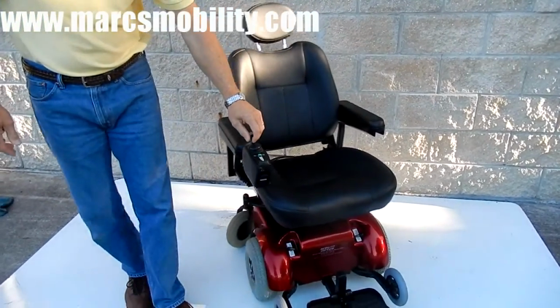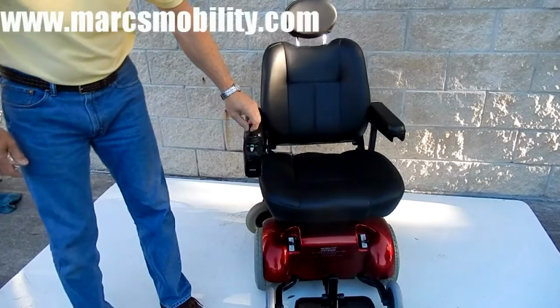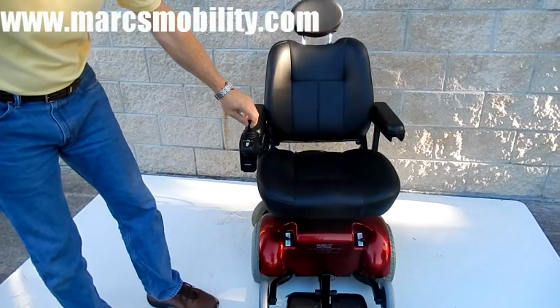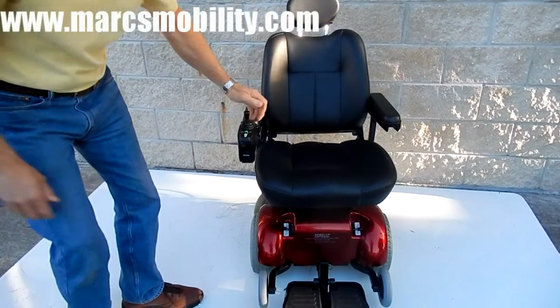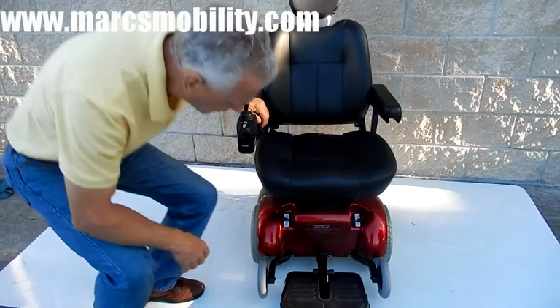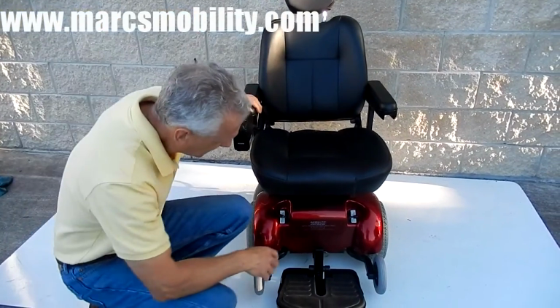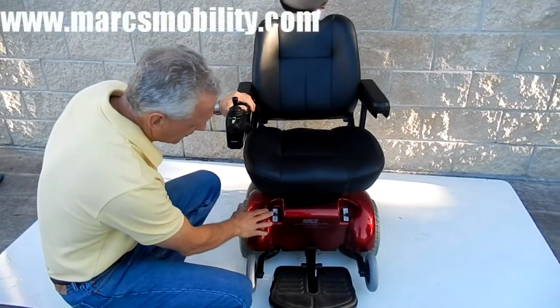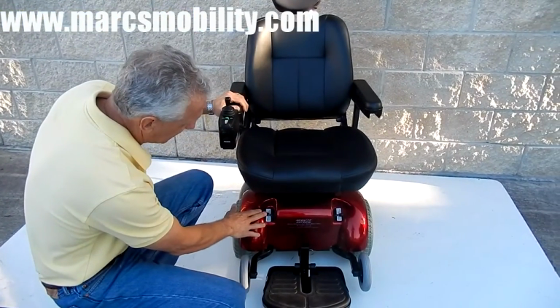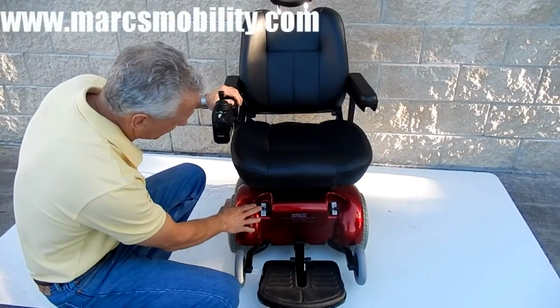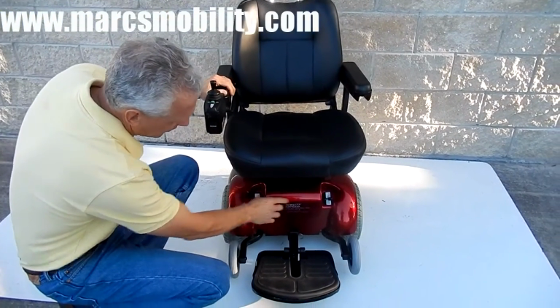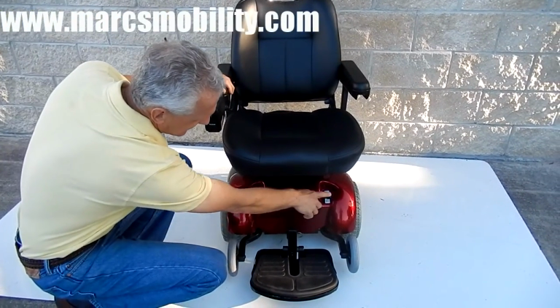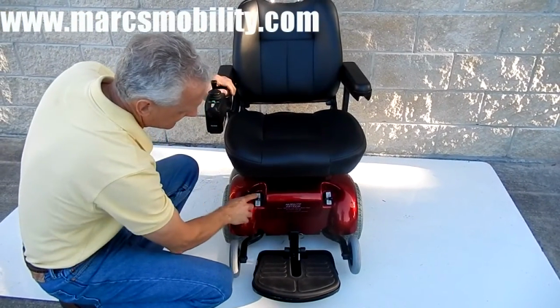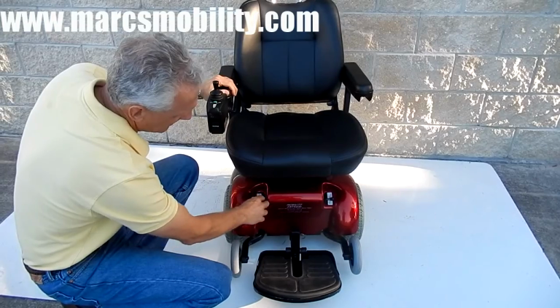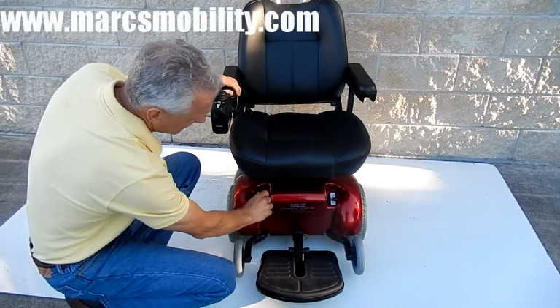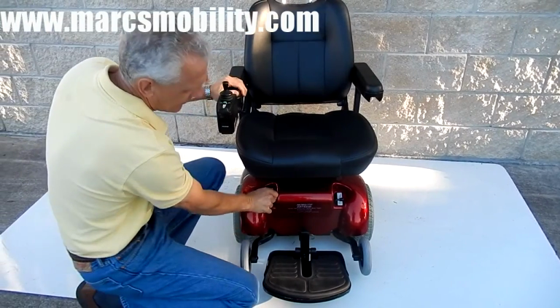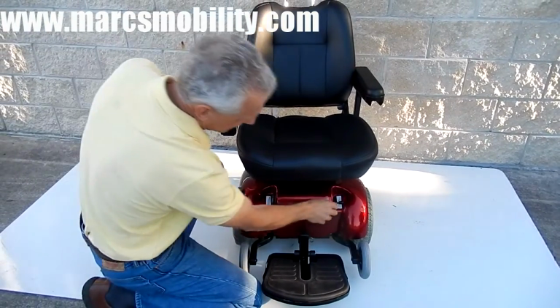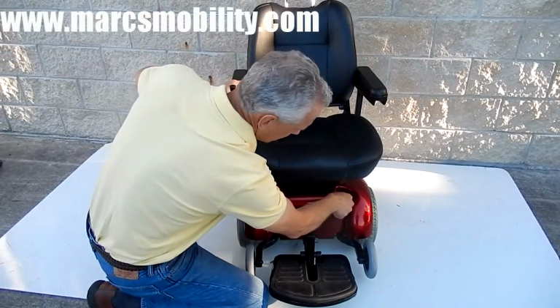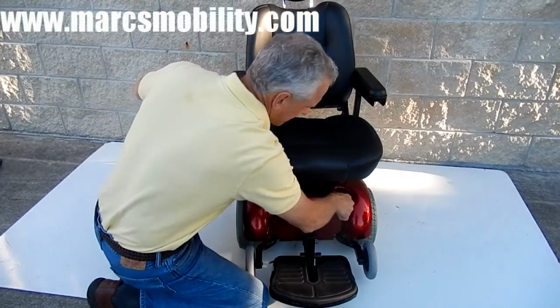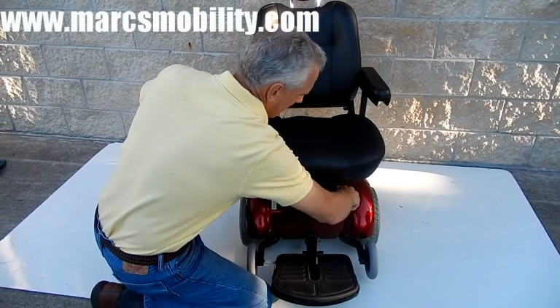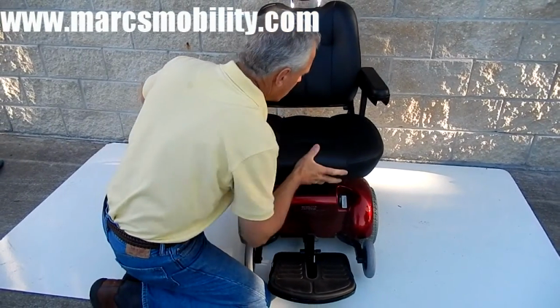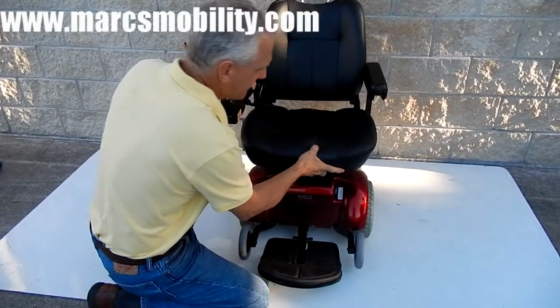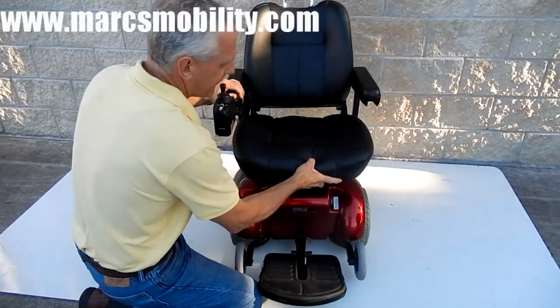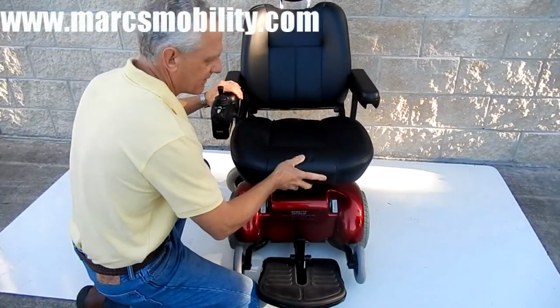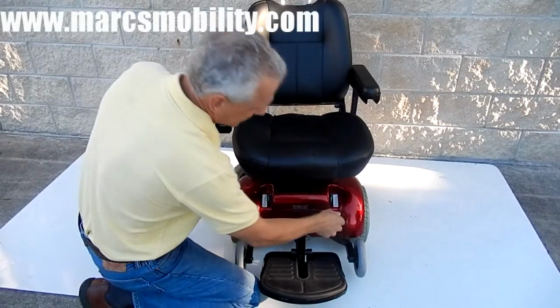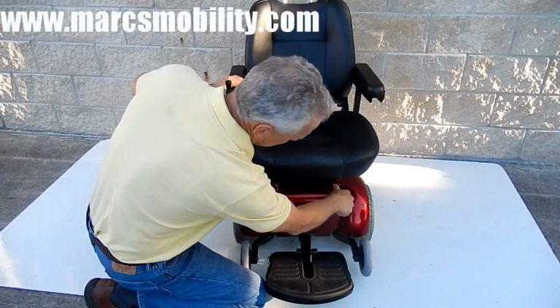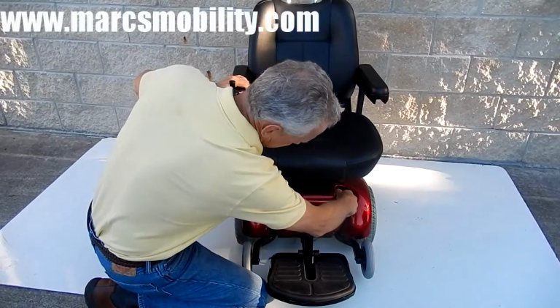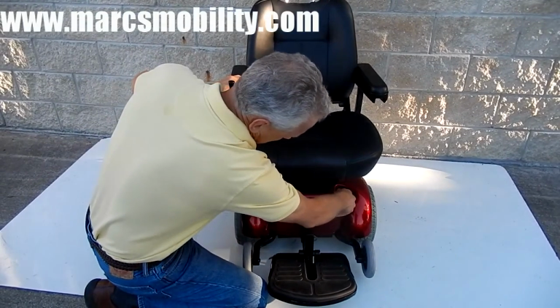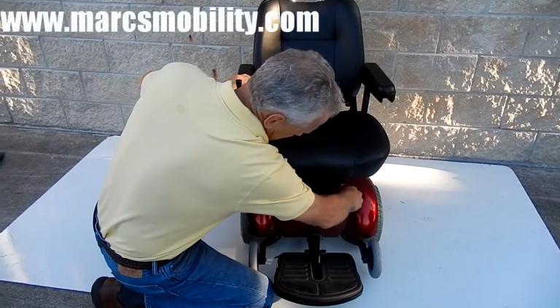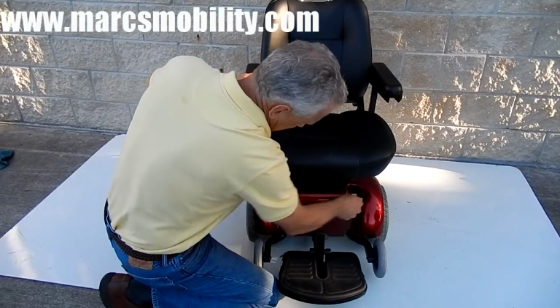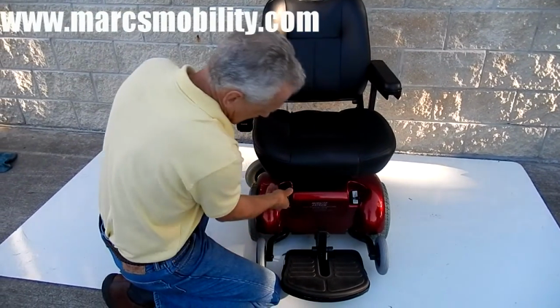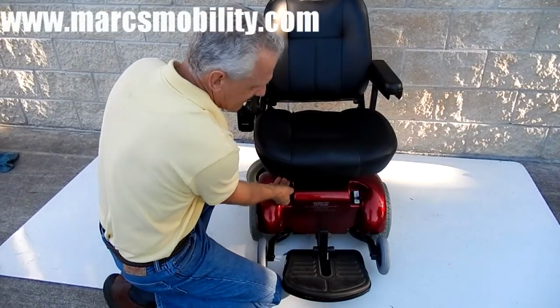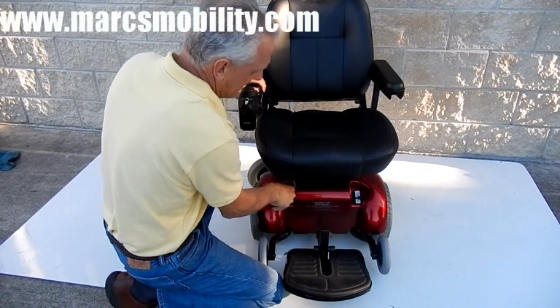If you ever needed to put this chair in neutral, there are two levers in front, one on each side. By turning these levers inward, the chair becomes freewheeling. Turn them back out and it's back in gear.